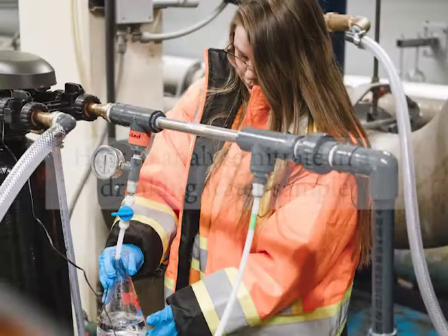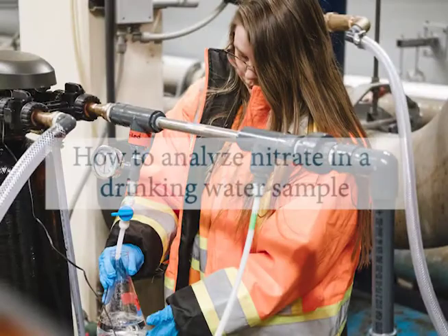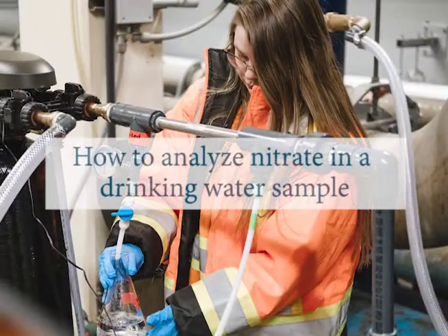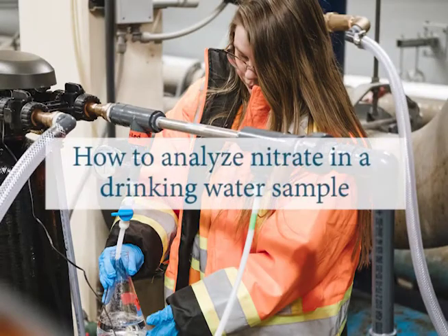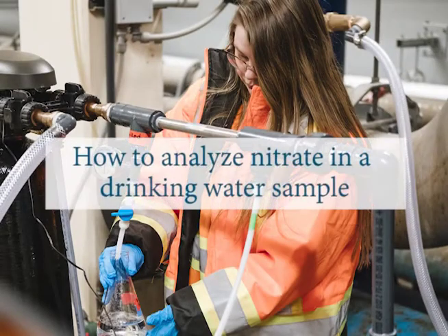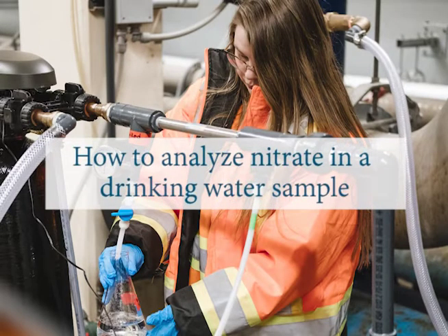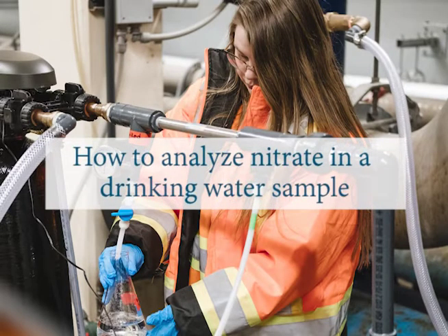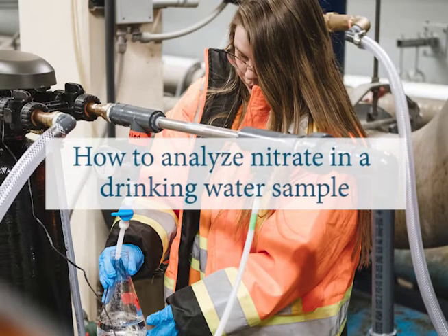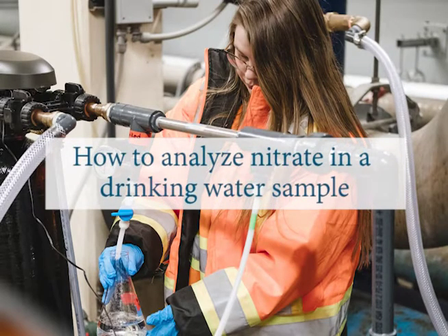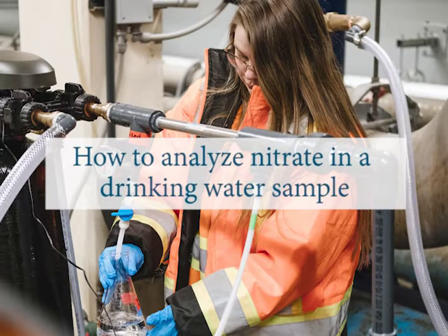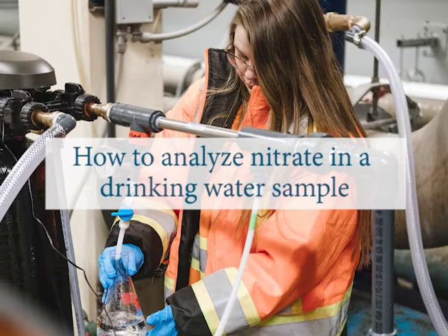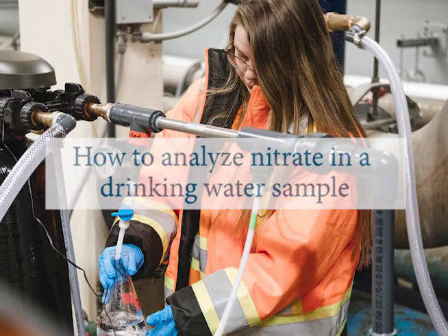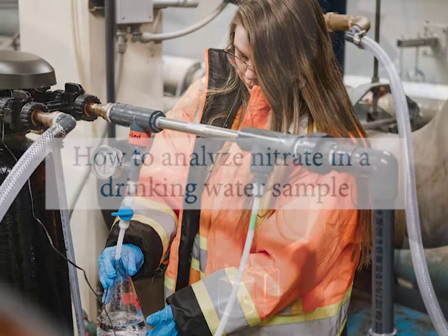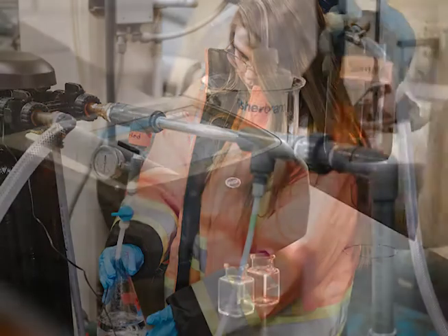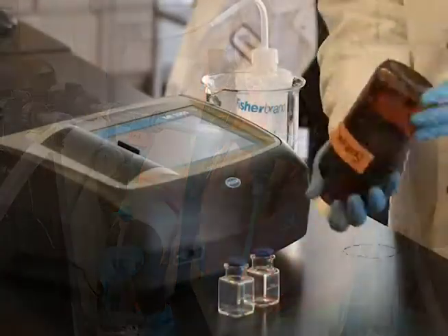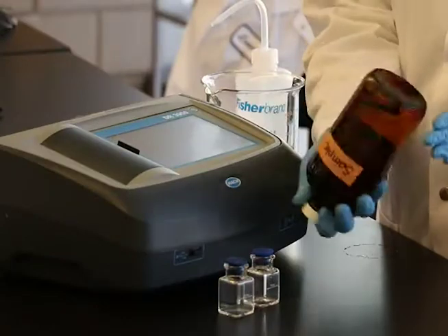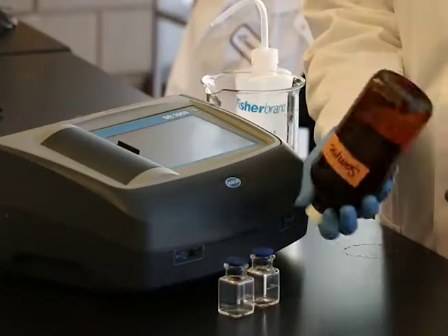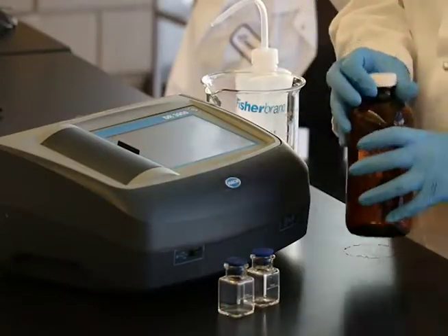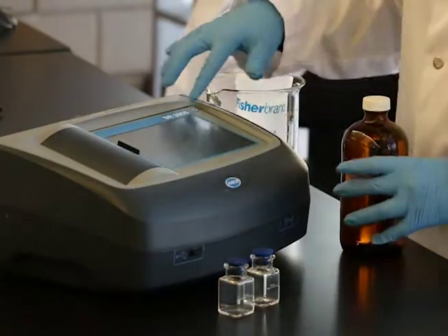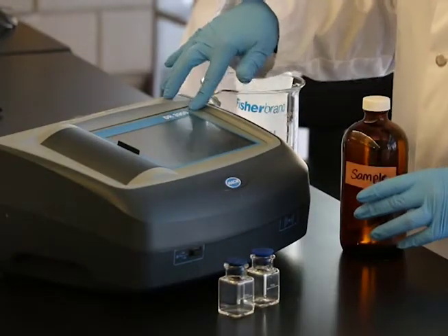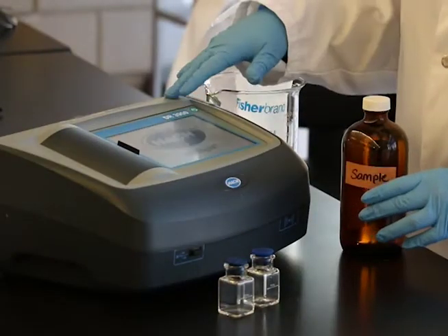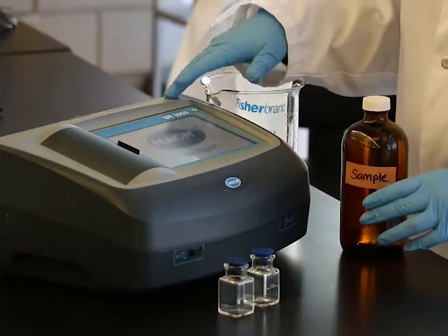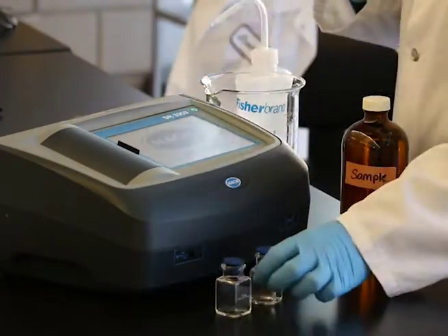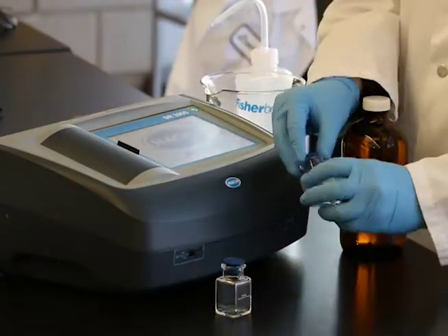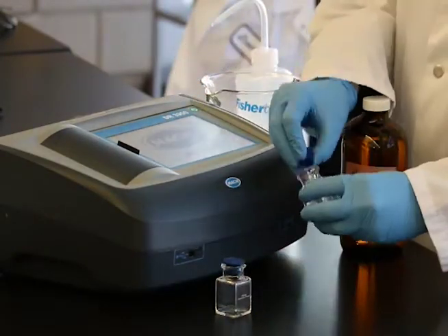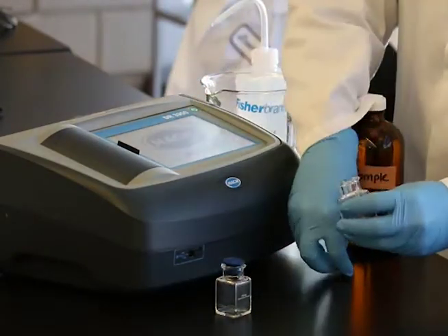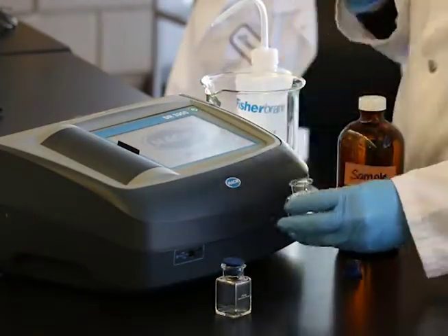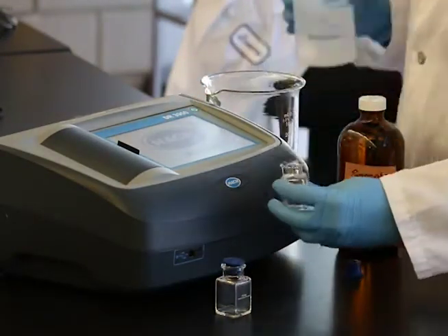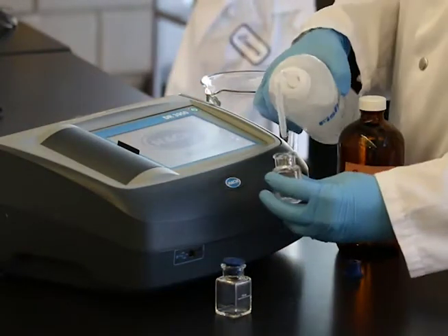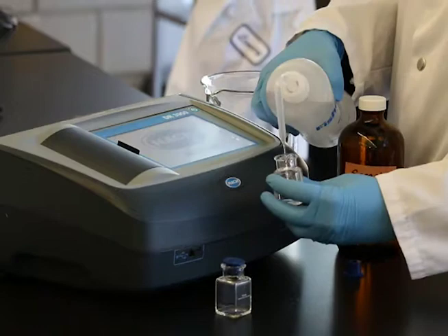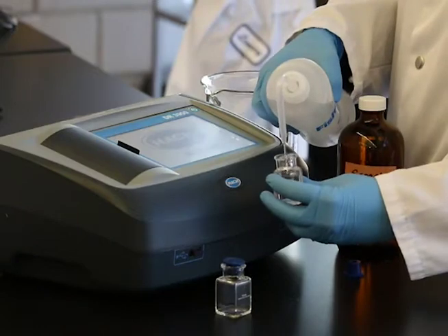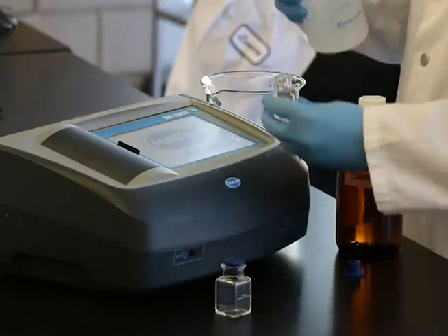This video will demonstrate how to properly analyze nitrate in a drinking water sample using the cadmium reduction method. This is a basic procedure overview.